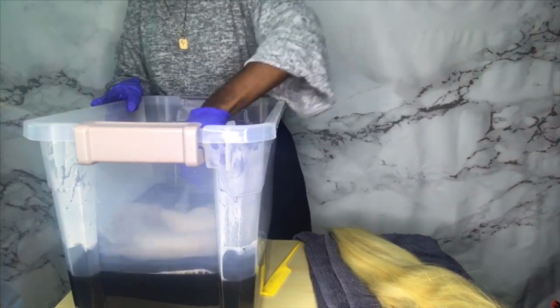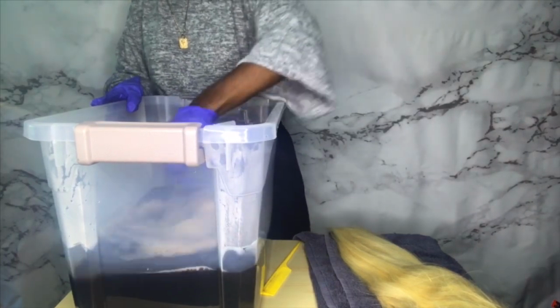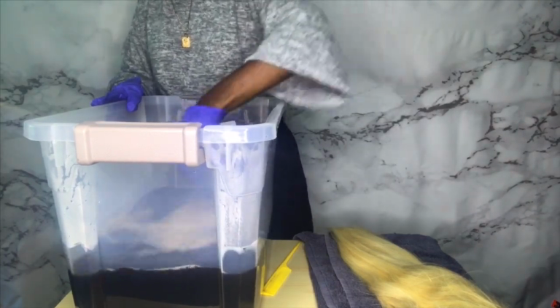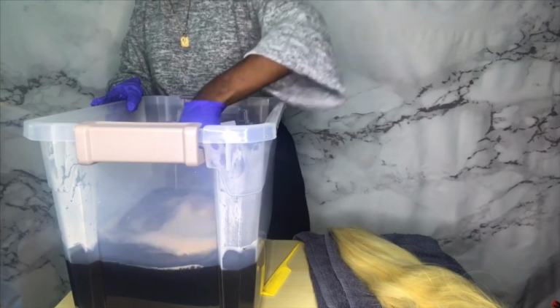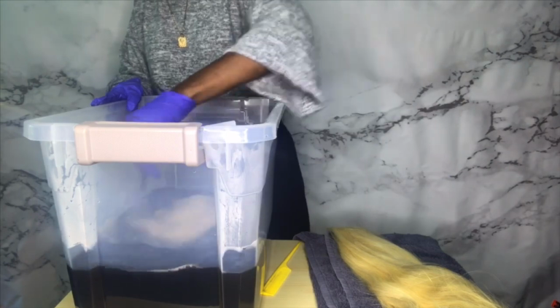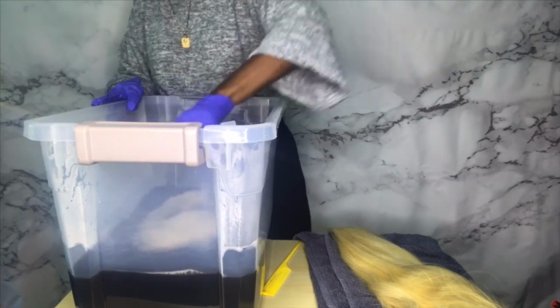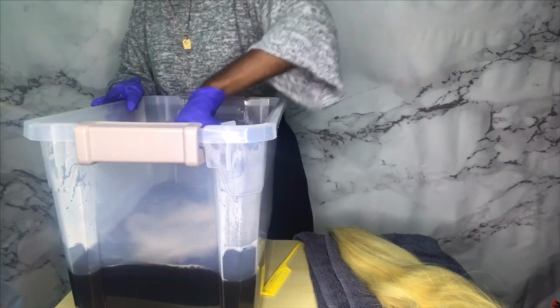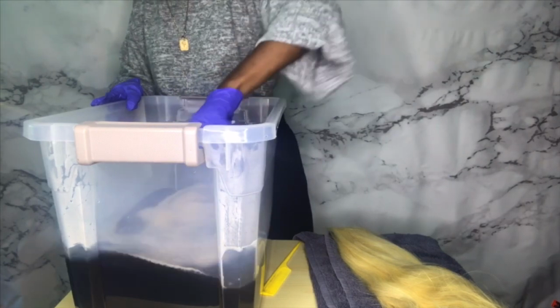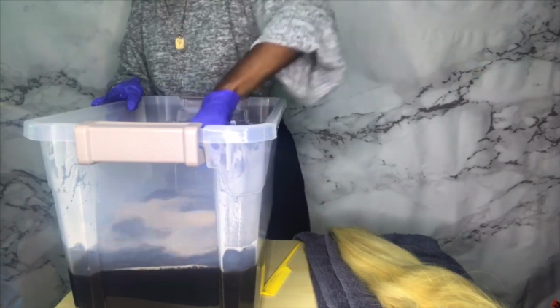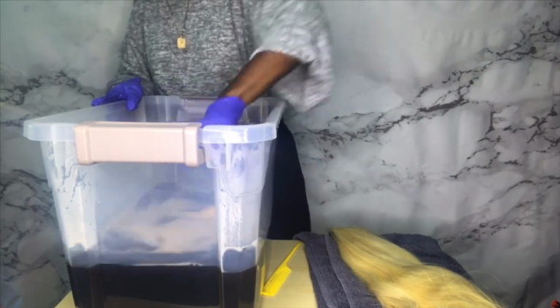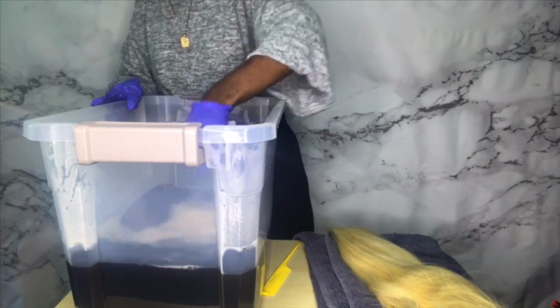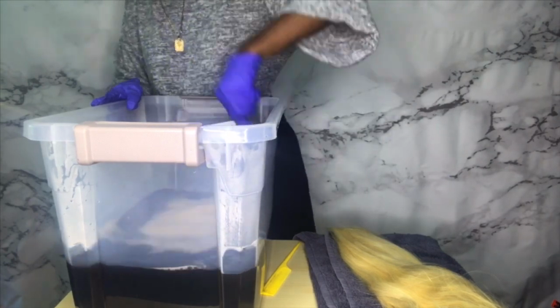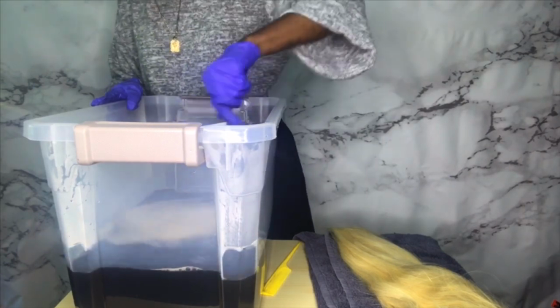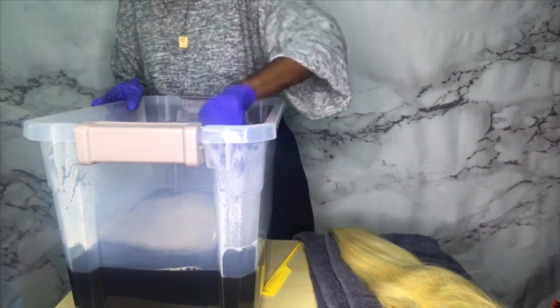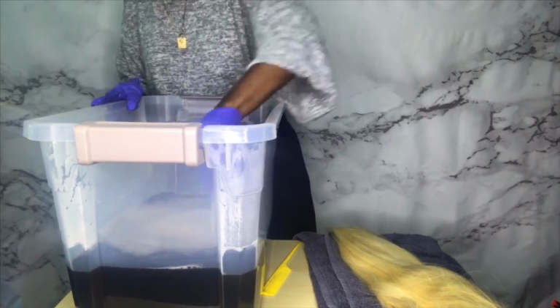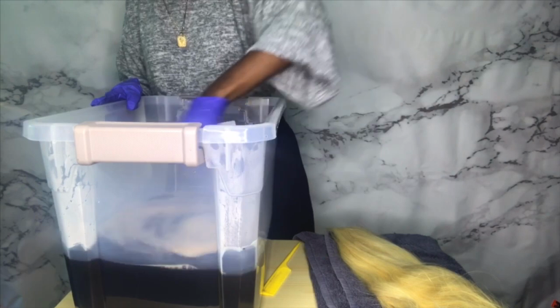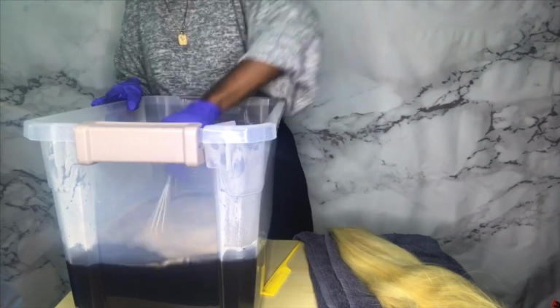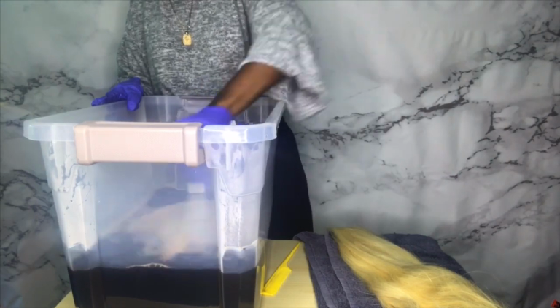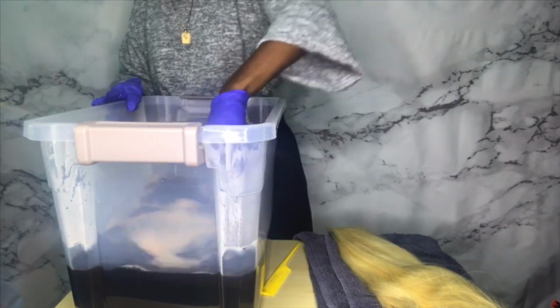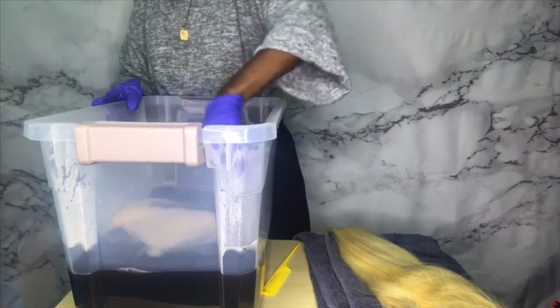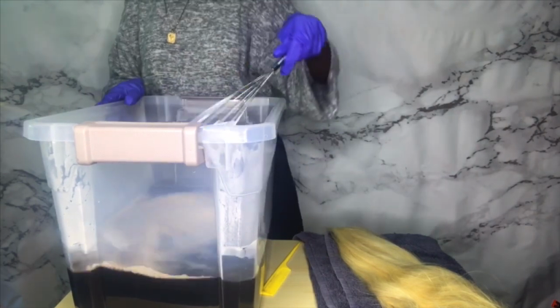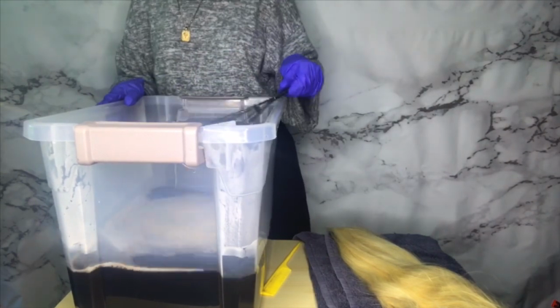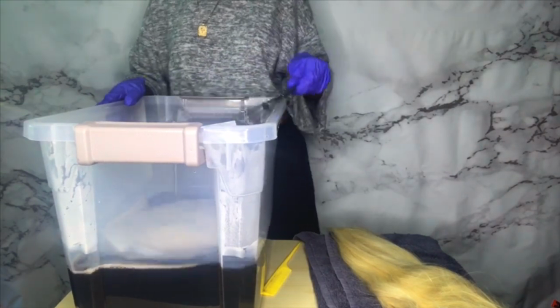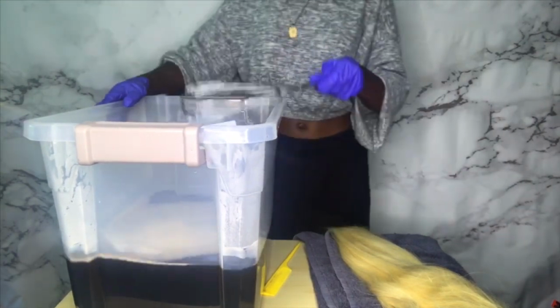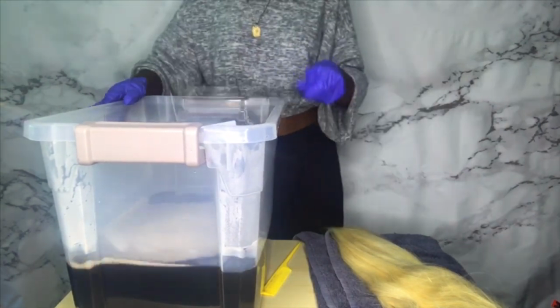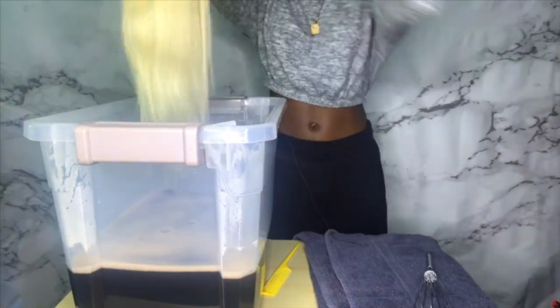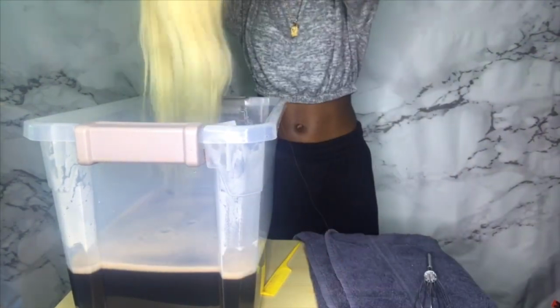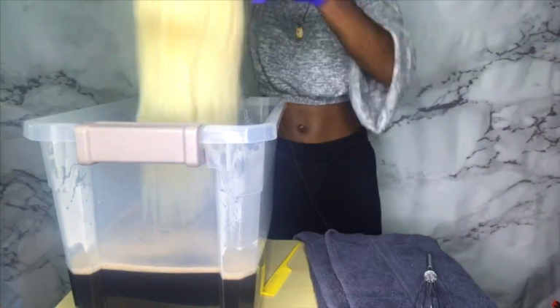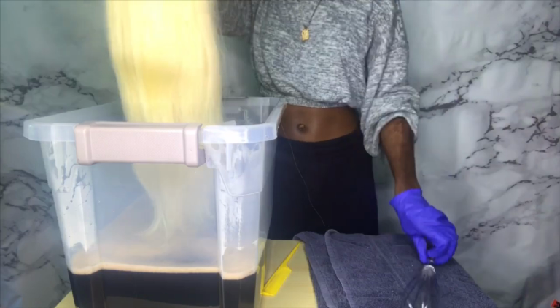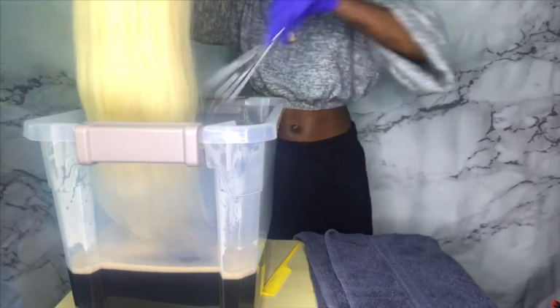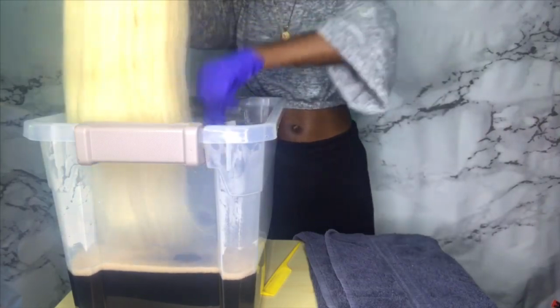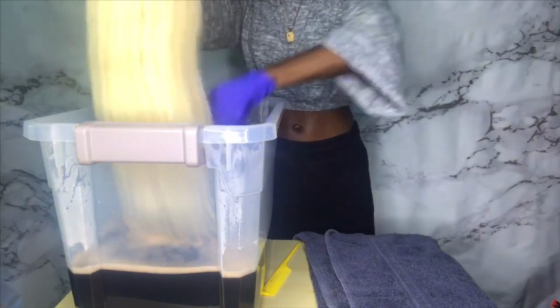Mix that up real good, make sure you don't have any clumps of dye in the water. If you've got clumps in there and you dip the wig in, it's gonna turn out patchy. I've seen some patchy watercolor hair and it ain't cute, so mix that dye up thoroughly.